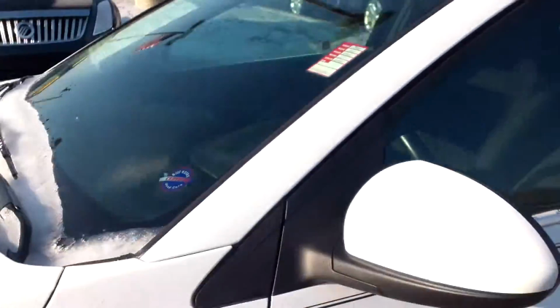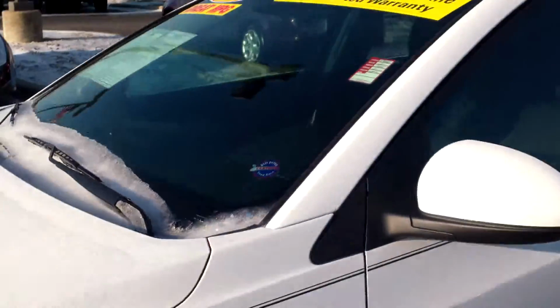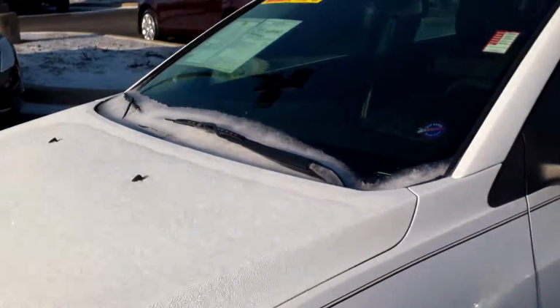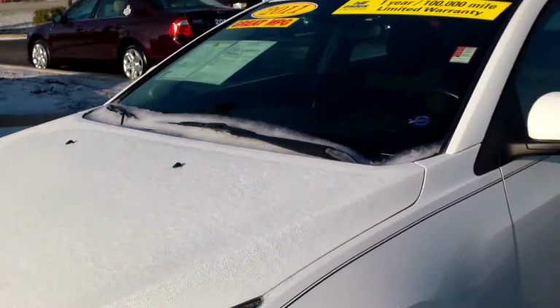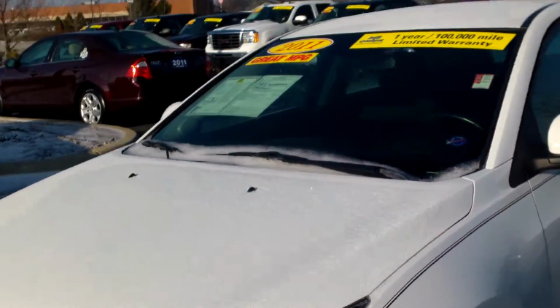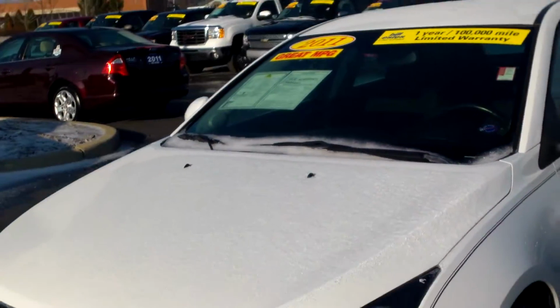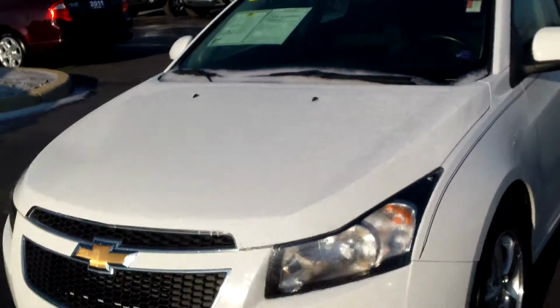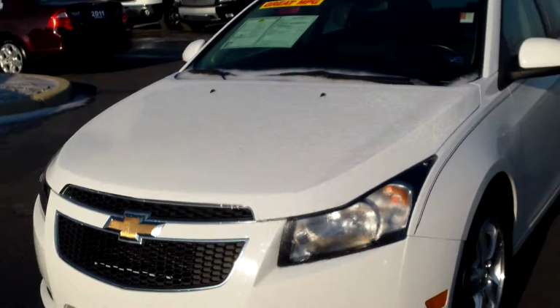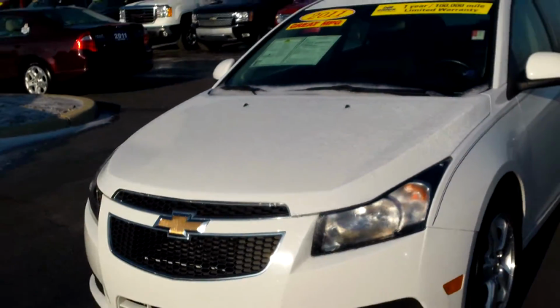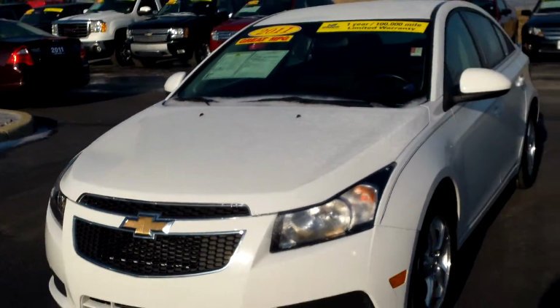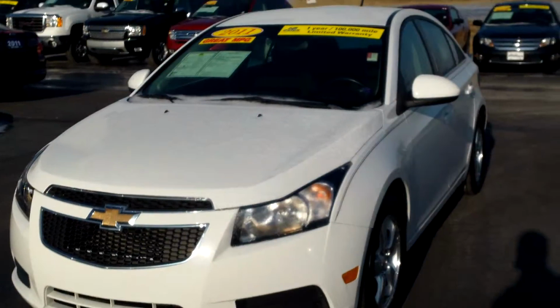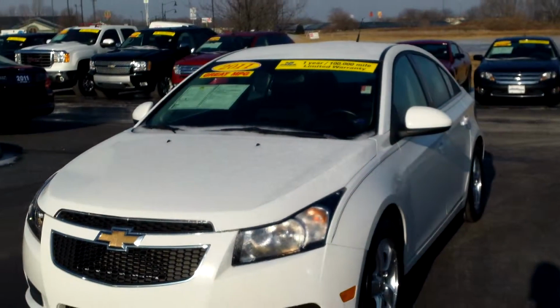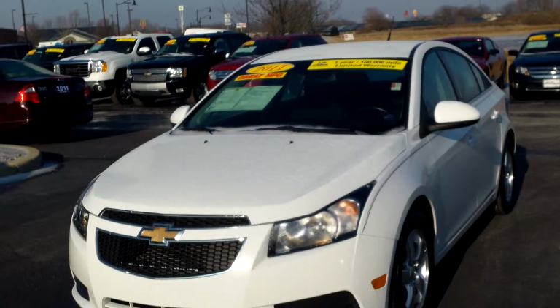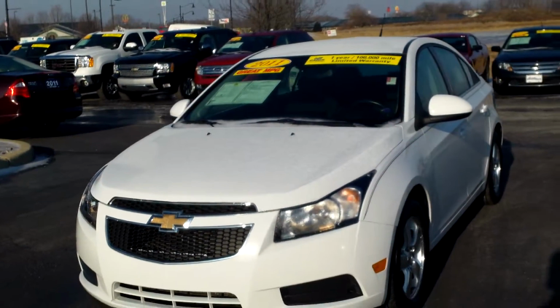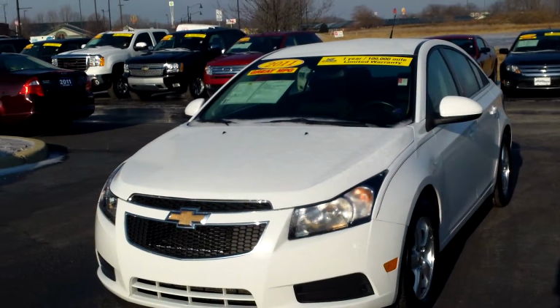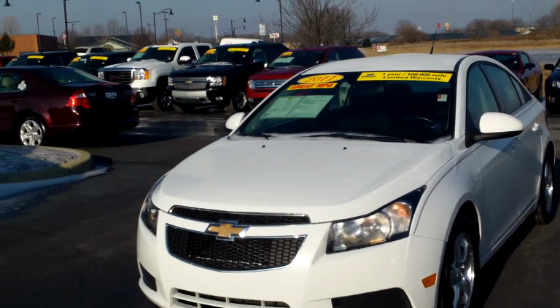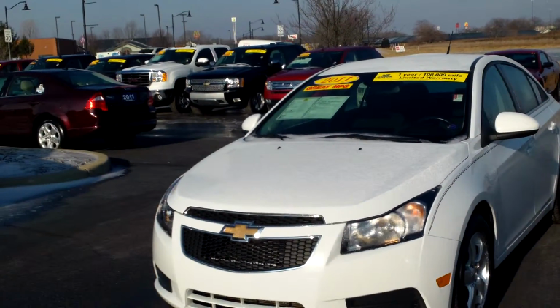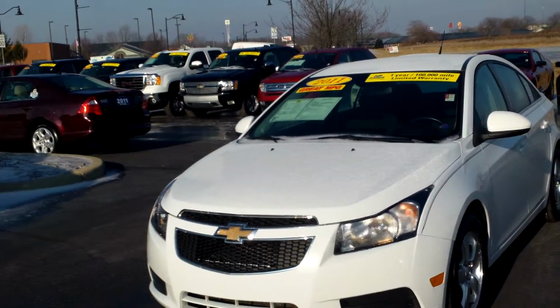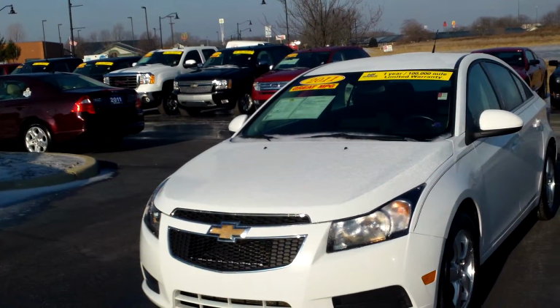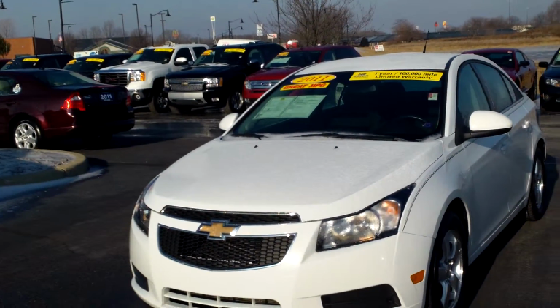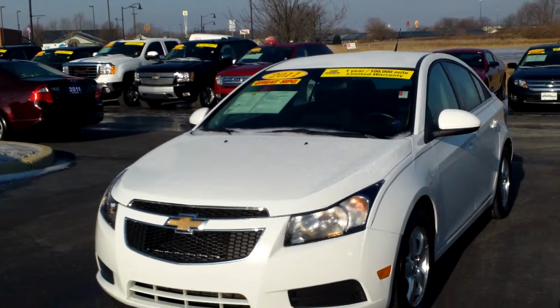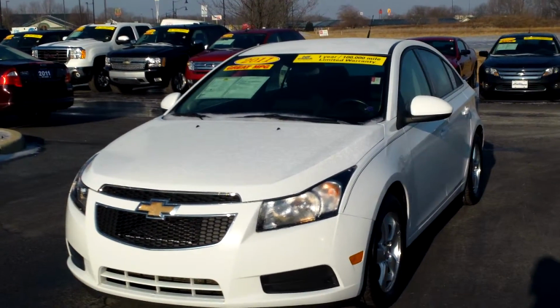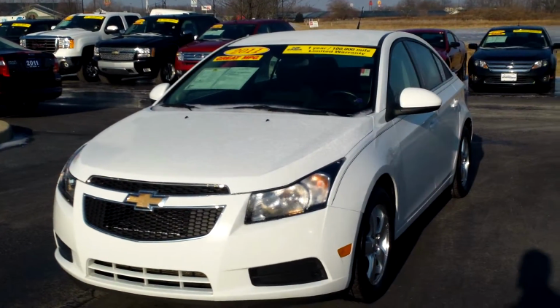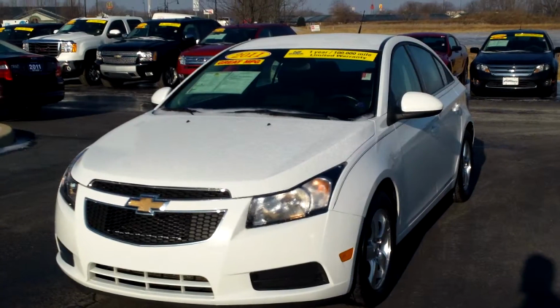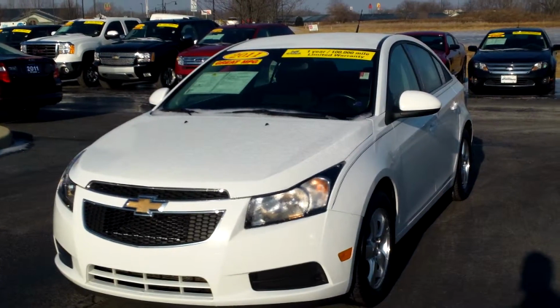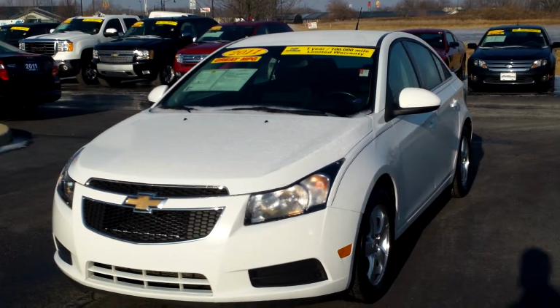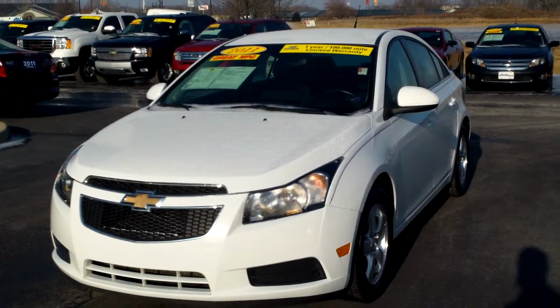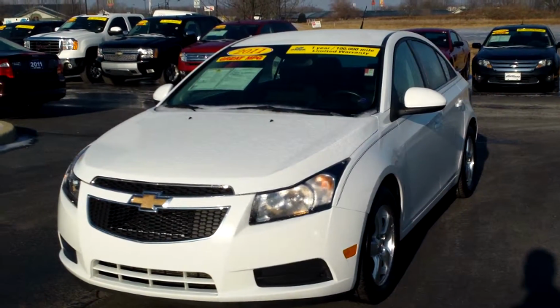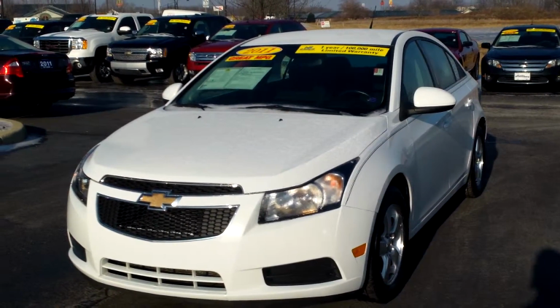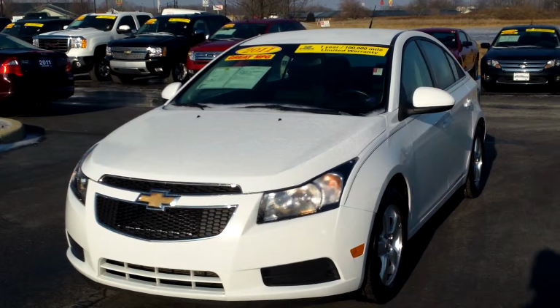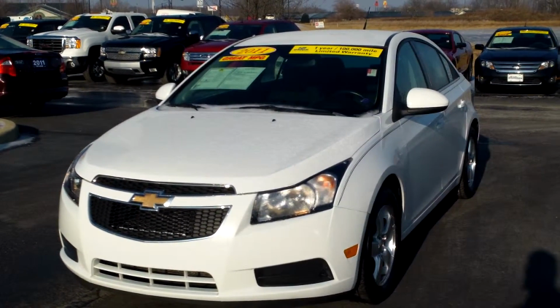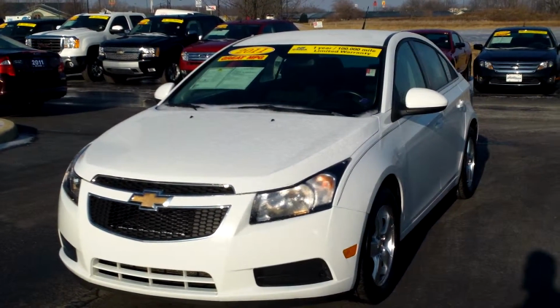Very nice car. I sent you the E-Price yesterday. This does have a Kelley Blue Book of $16,999, so you can see at the $16,320 price that we gave you on the E-Price, that's a very good price.